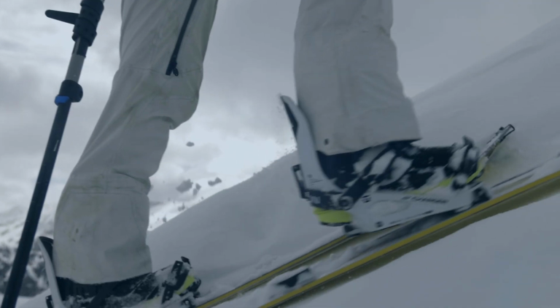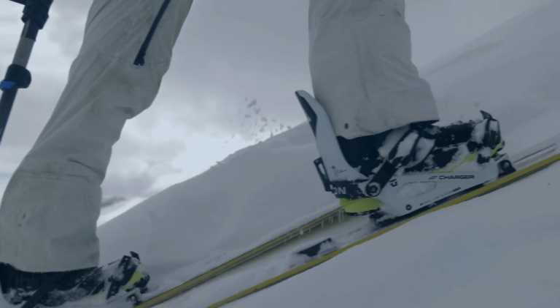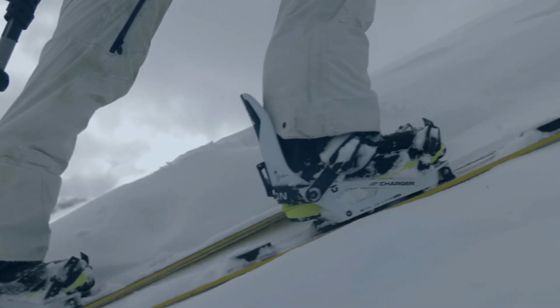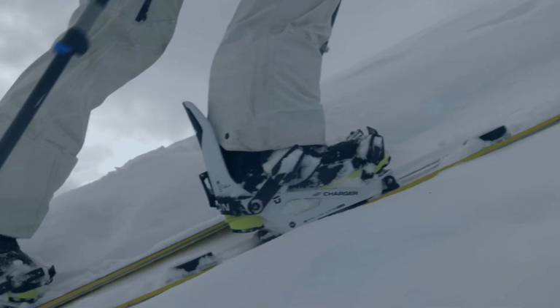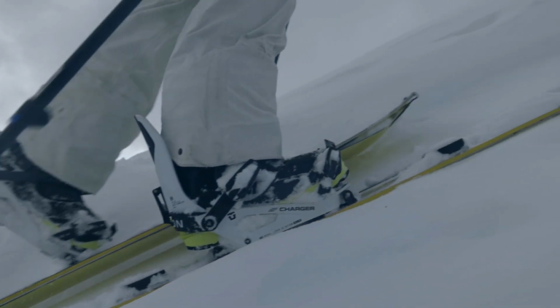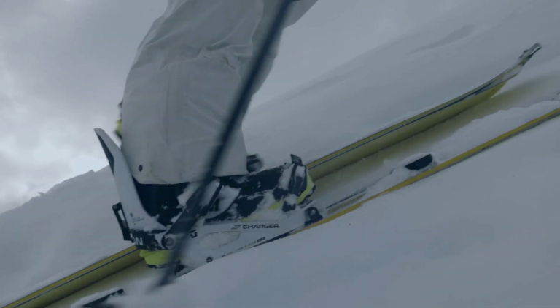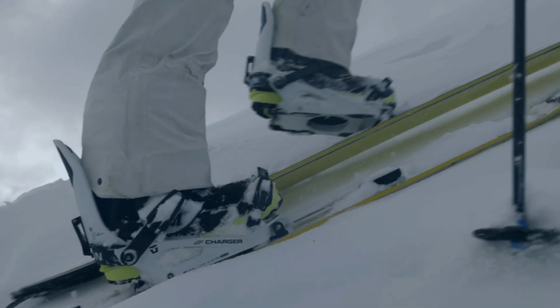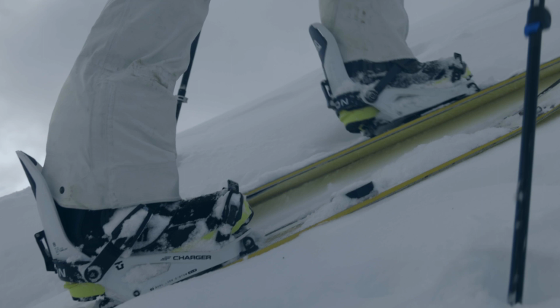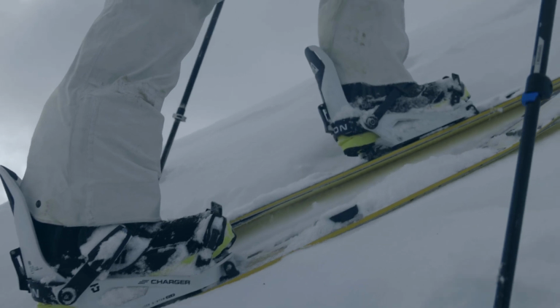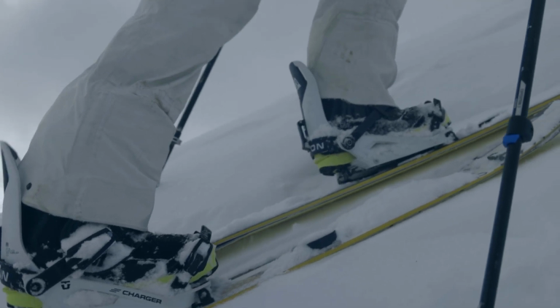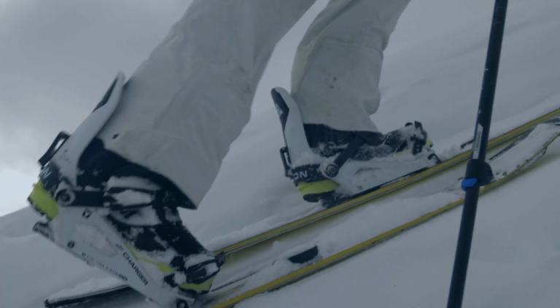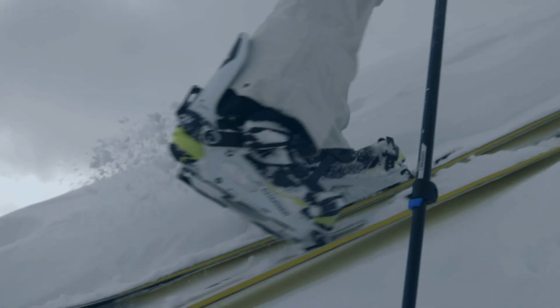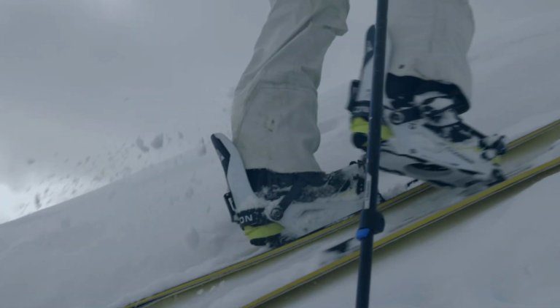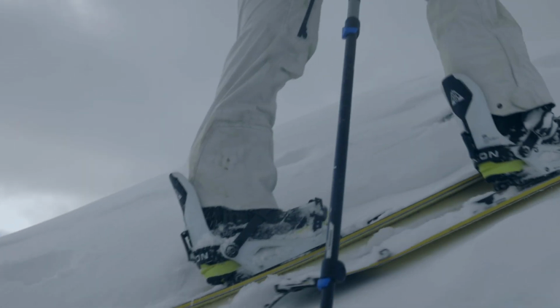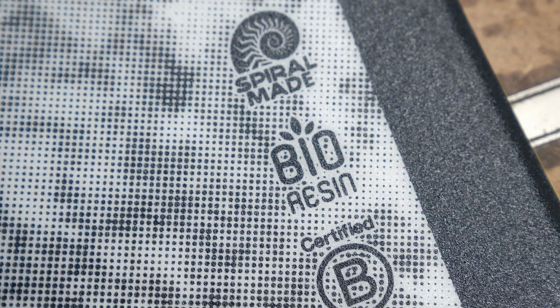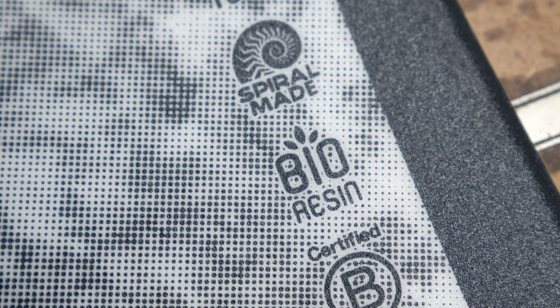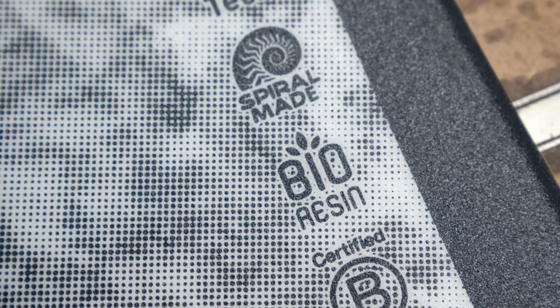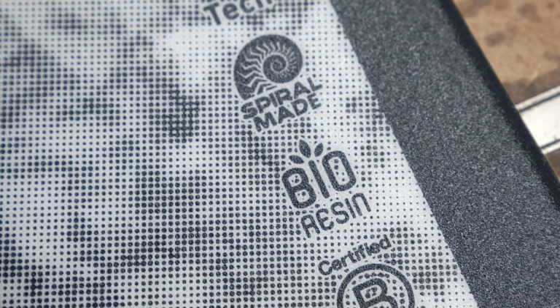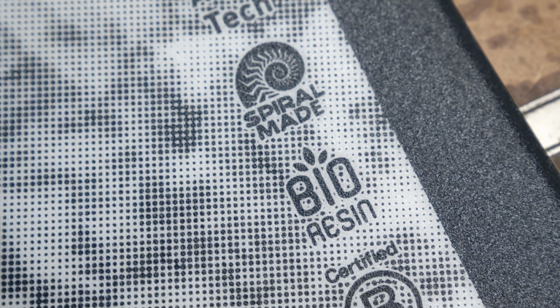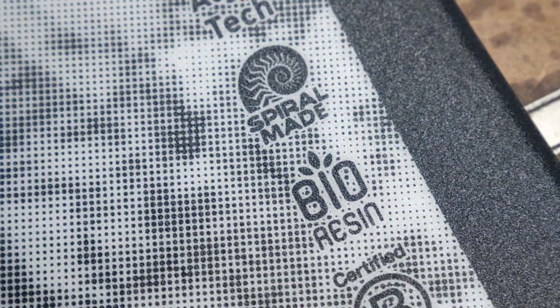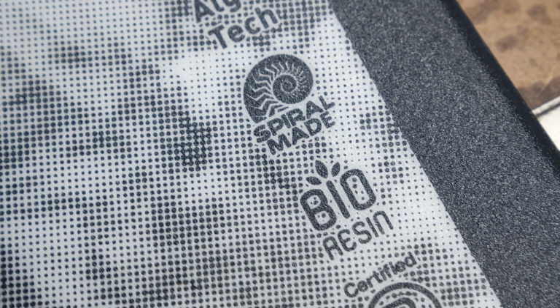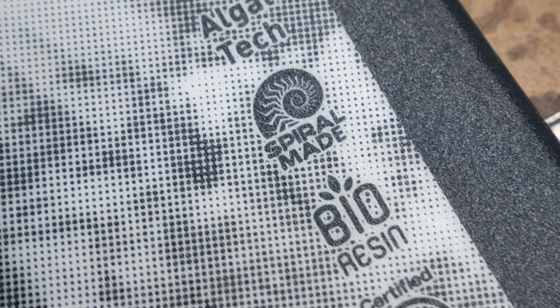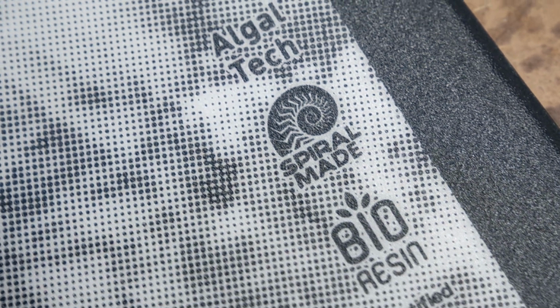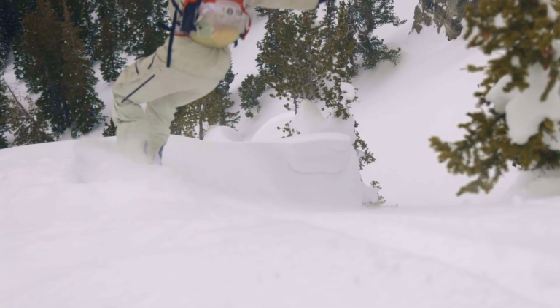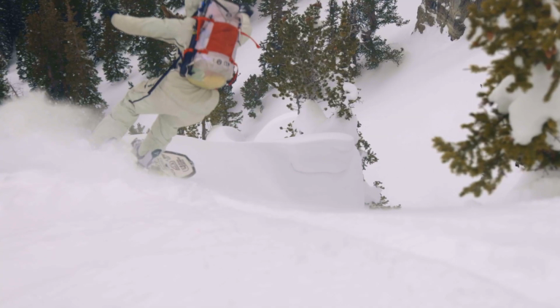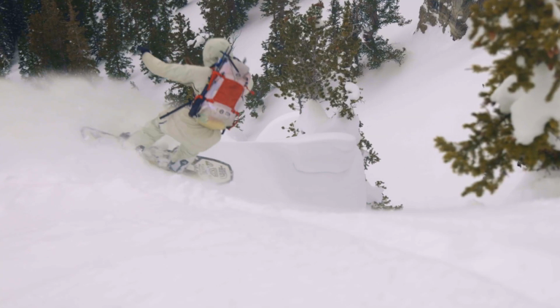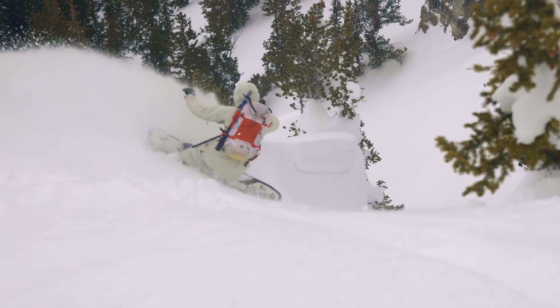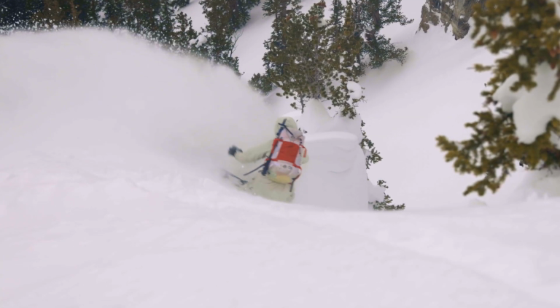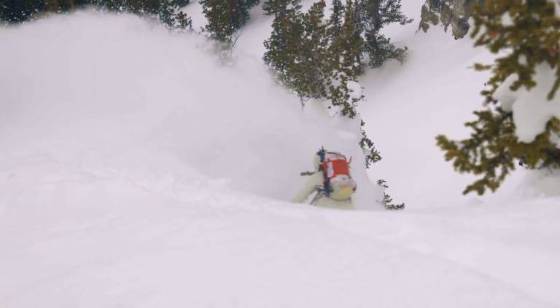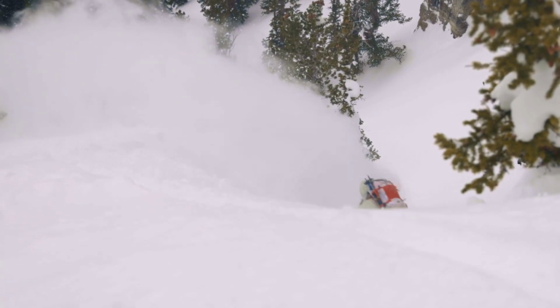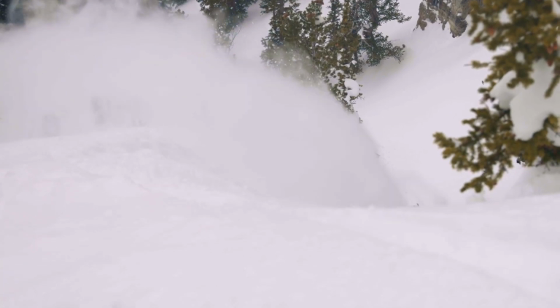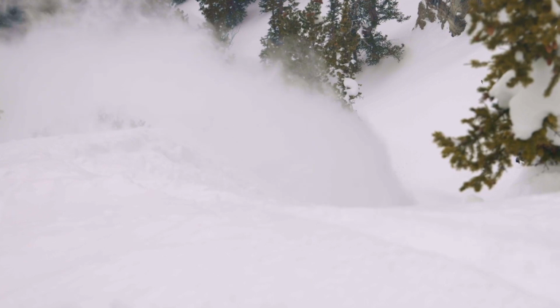Overall, this board is a unisex board. It's an All-Mountain Freeride Board, and it's suitable for beginners all the way up through advanced riders. So no matter who you are, you're going to have a good time, and we're really looking forward to the second generation of this board.